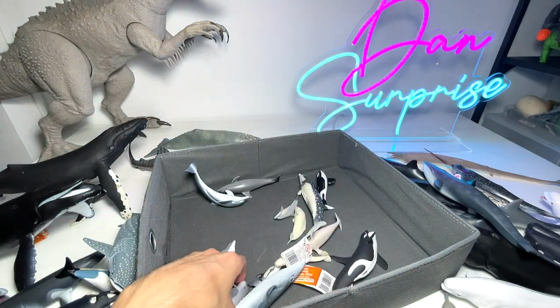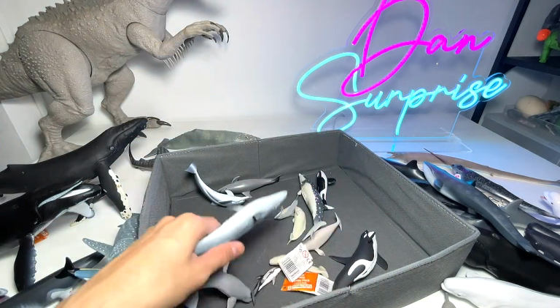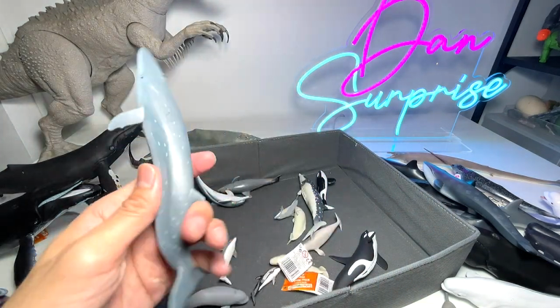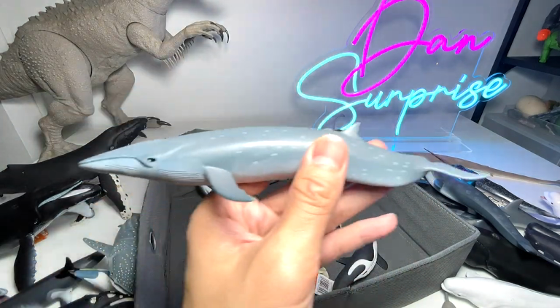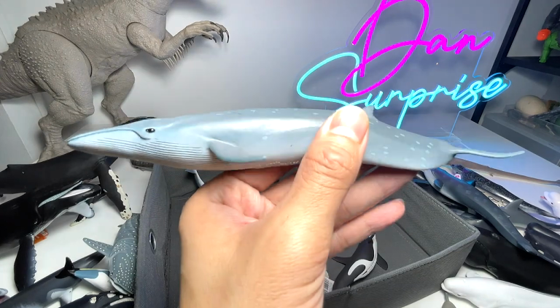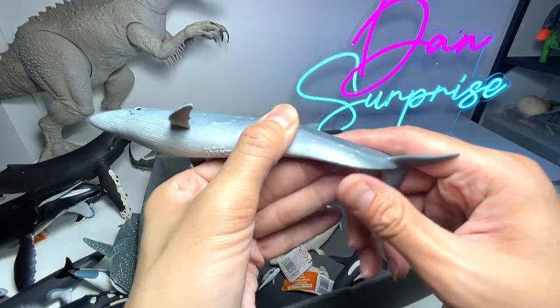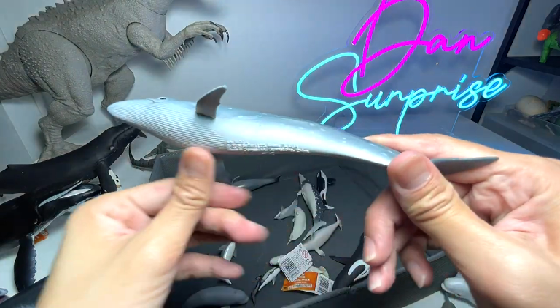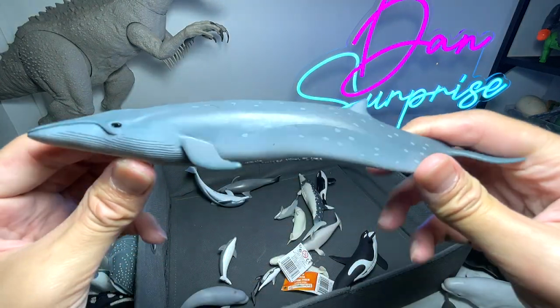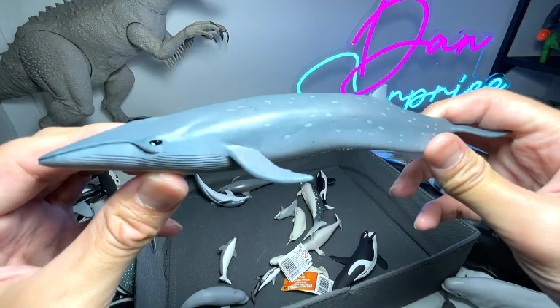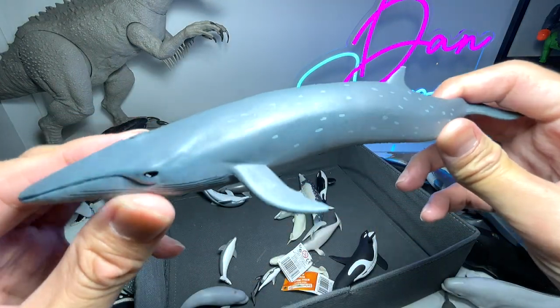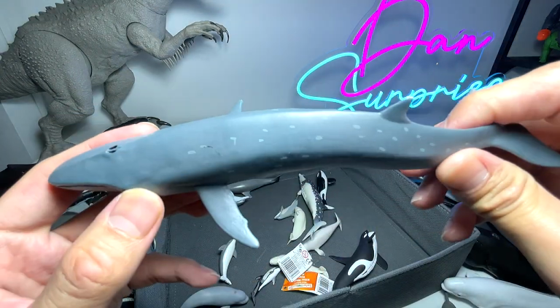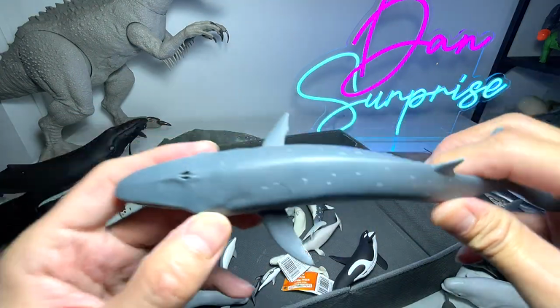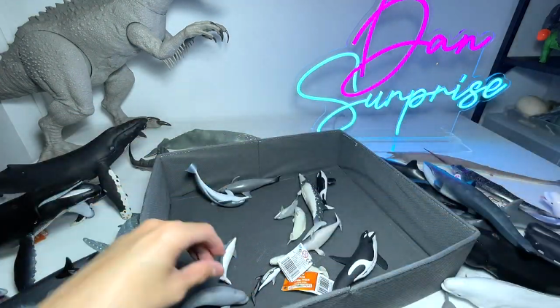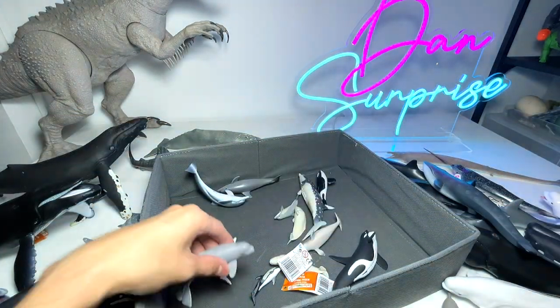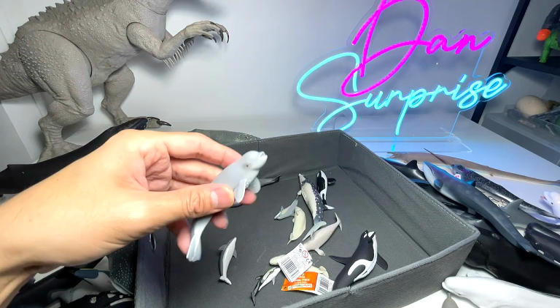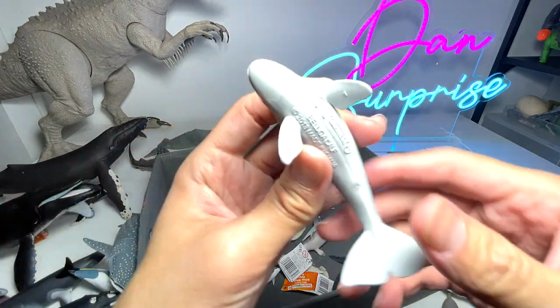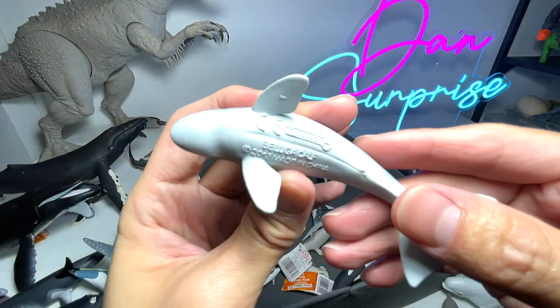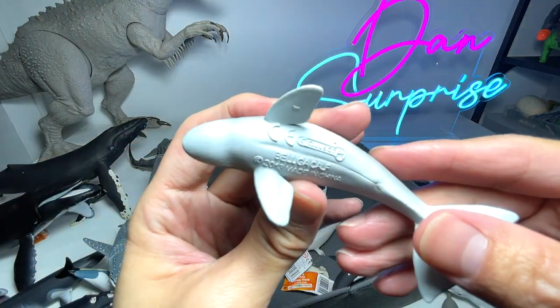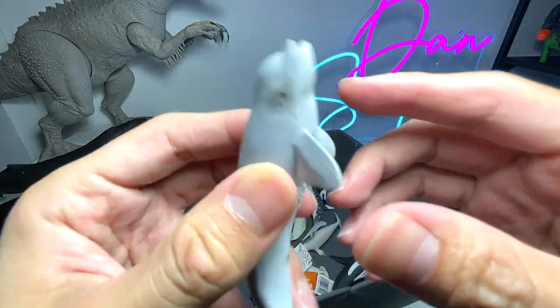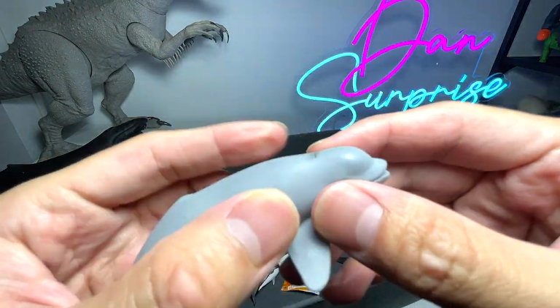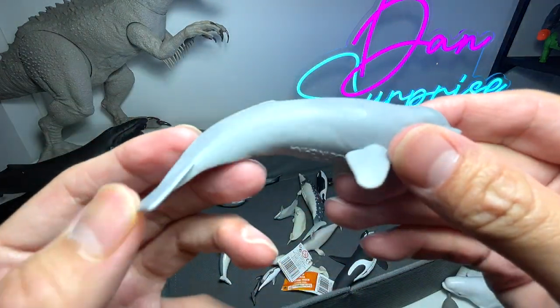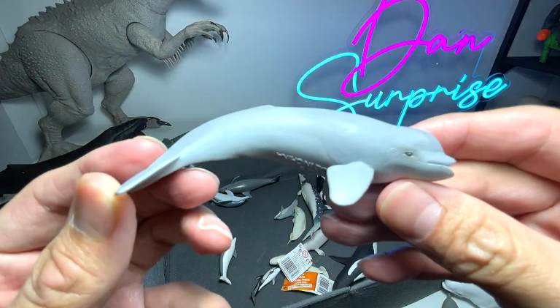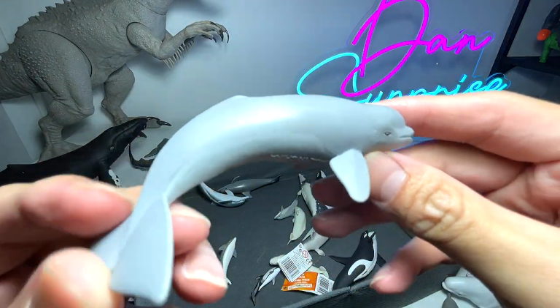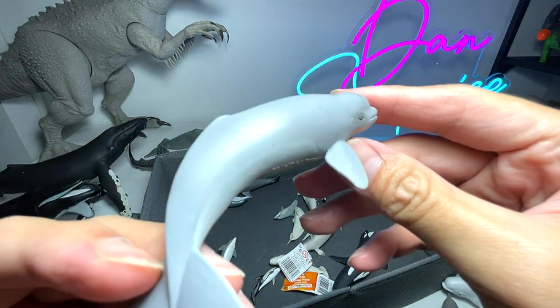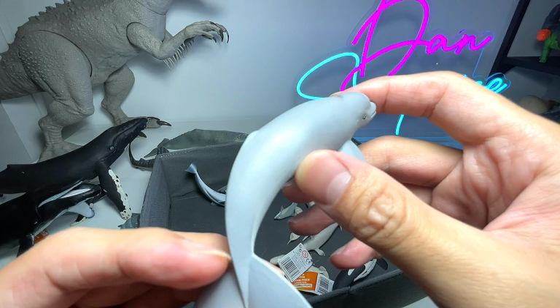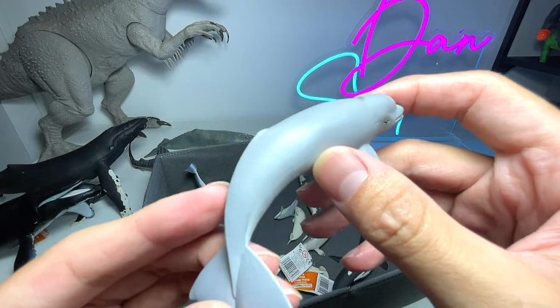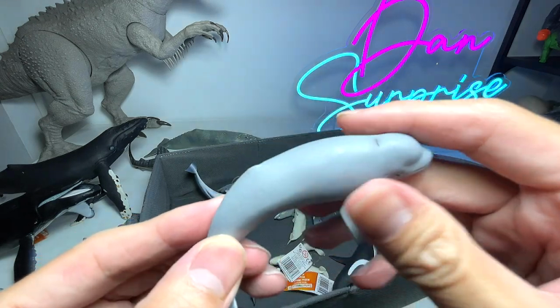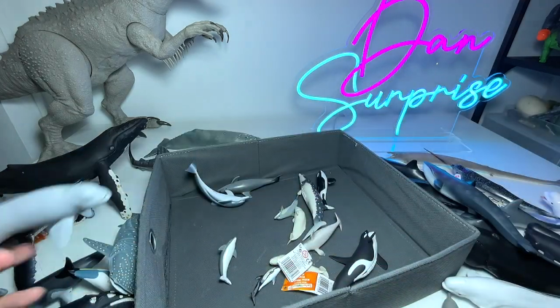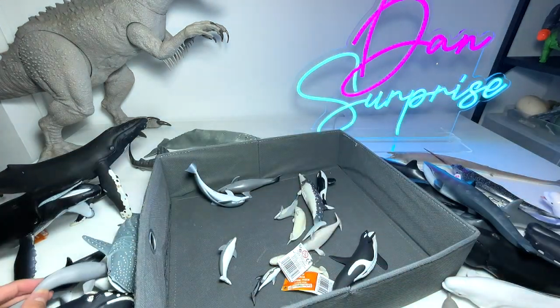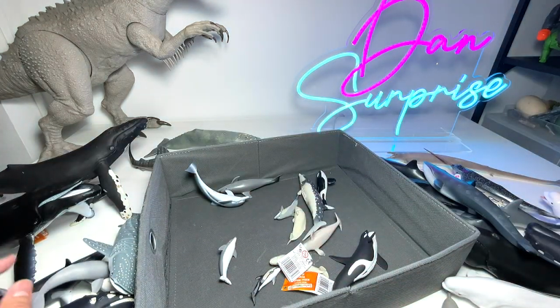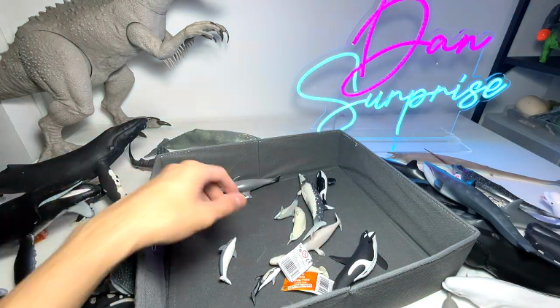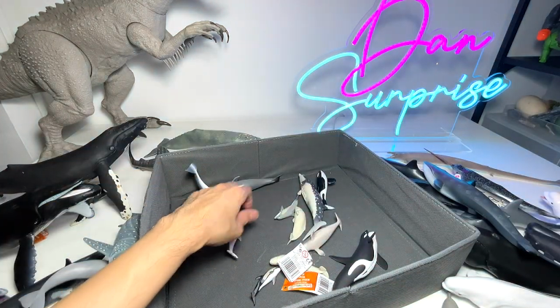This is a sei whale. And this is actually a beluga calf — the color is pretty dark compared to the fully grown adult.